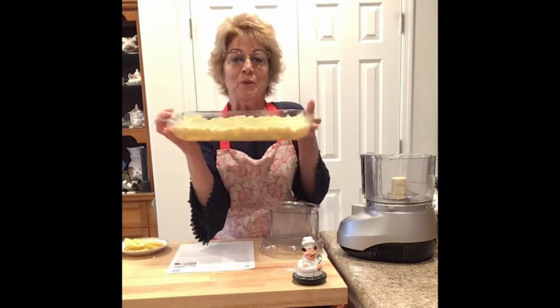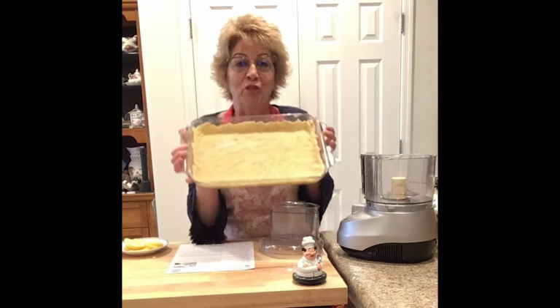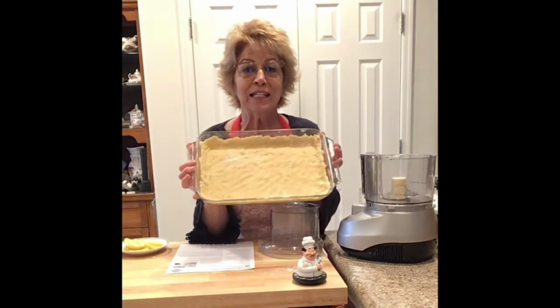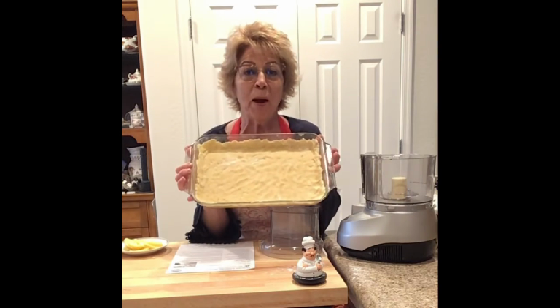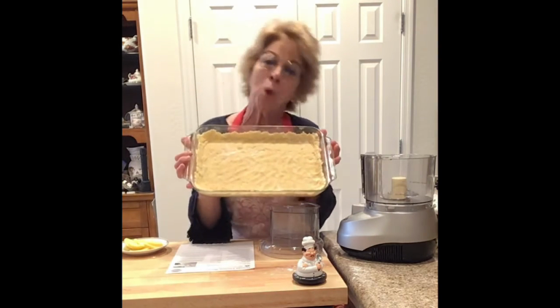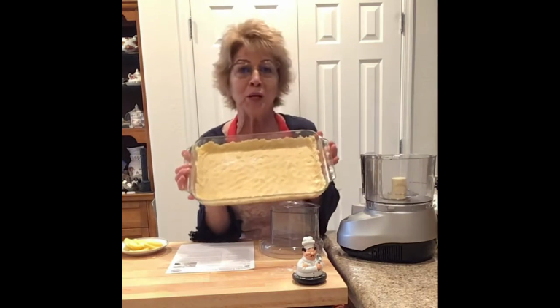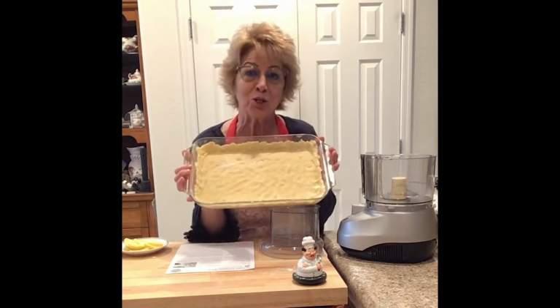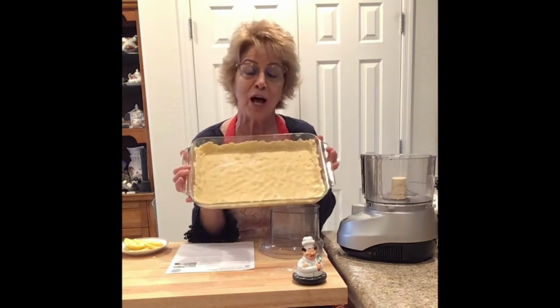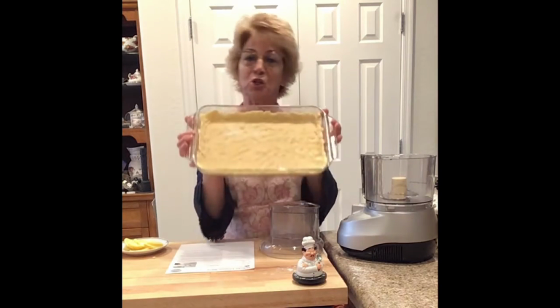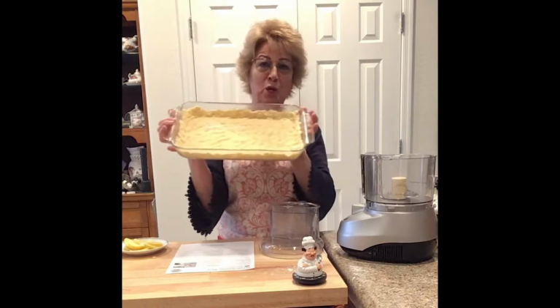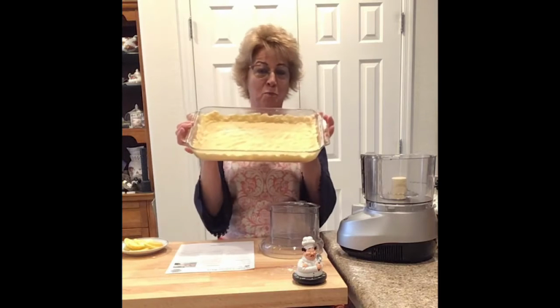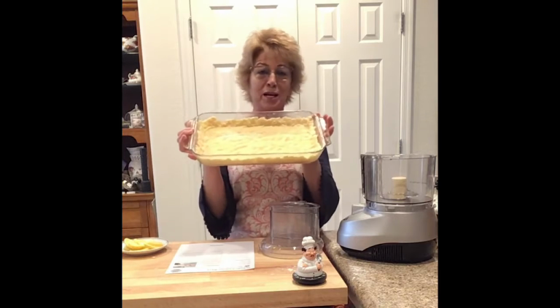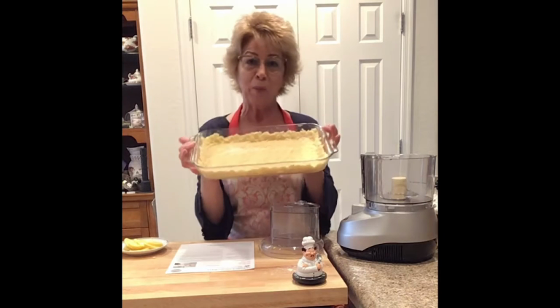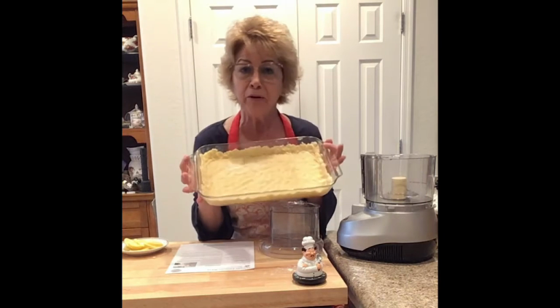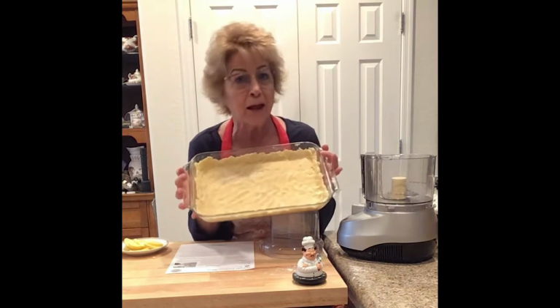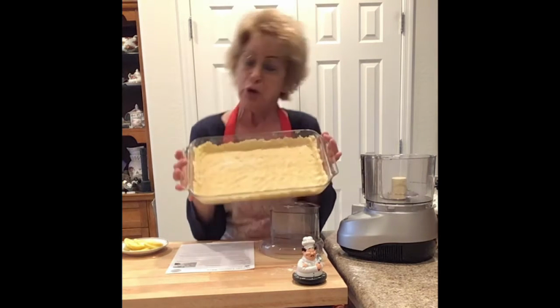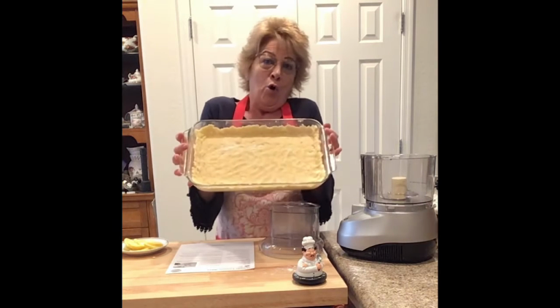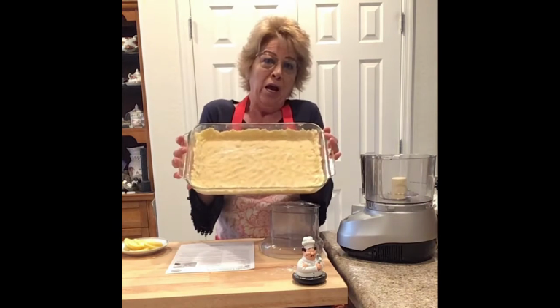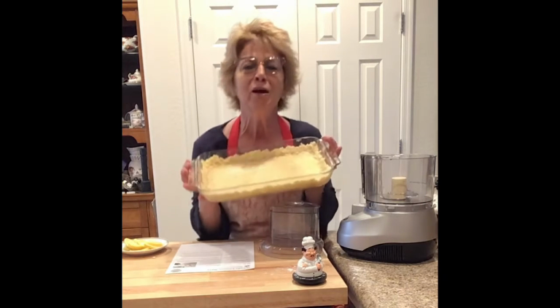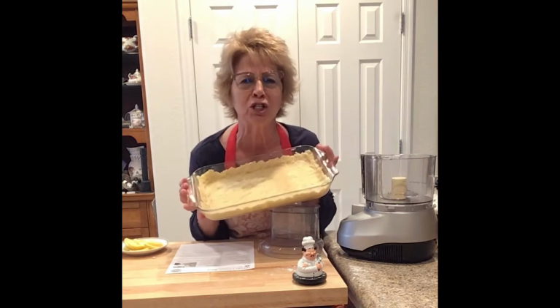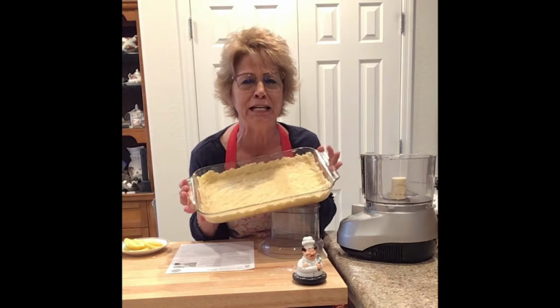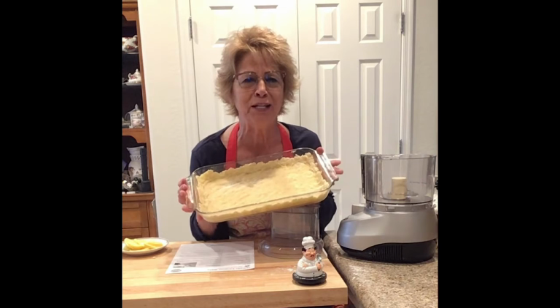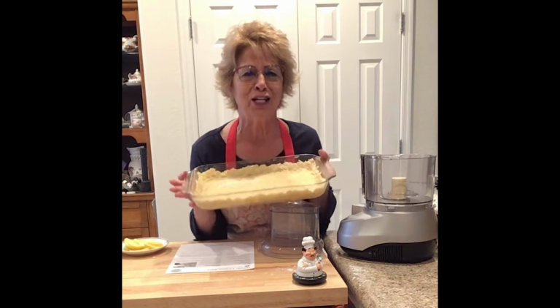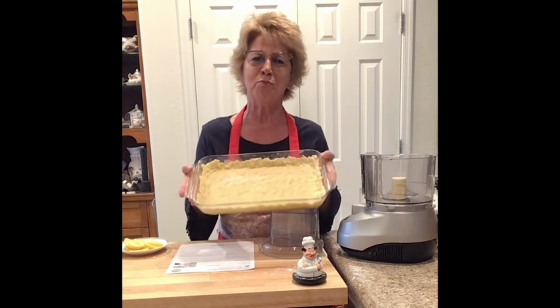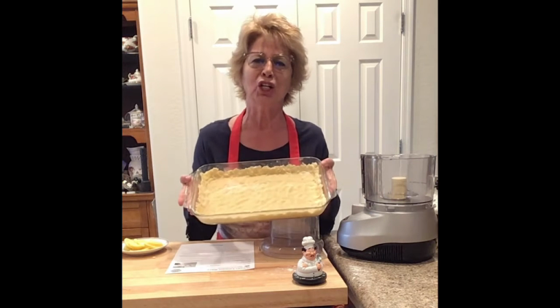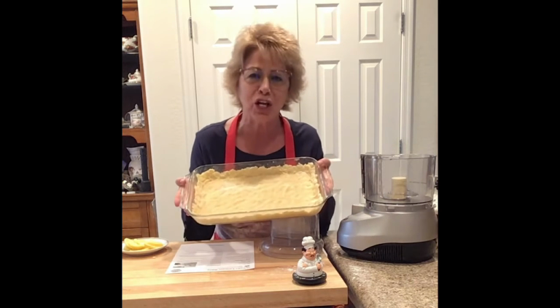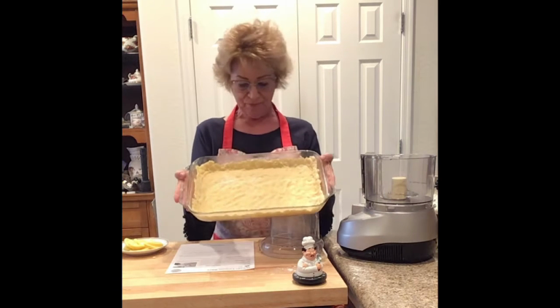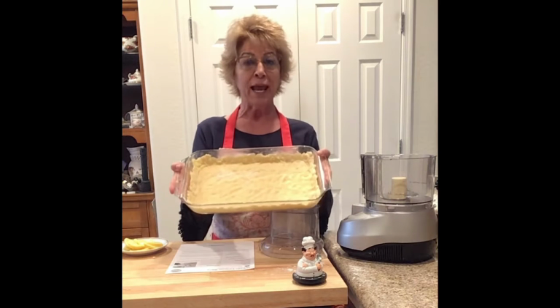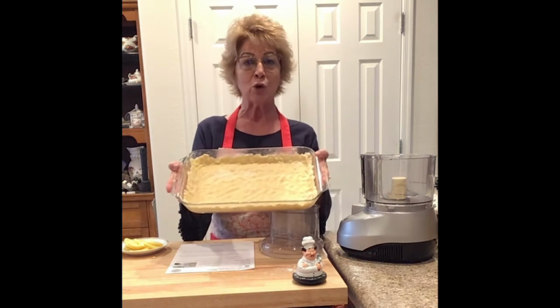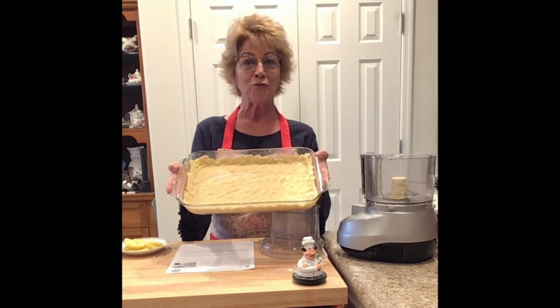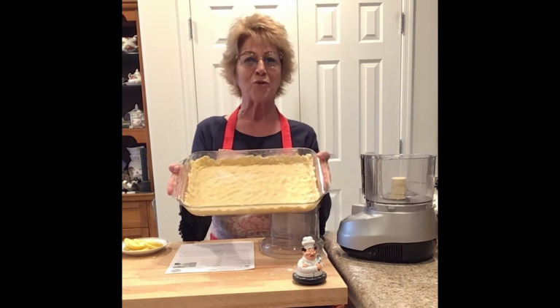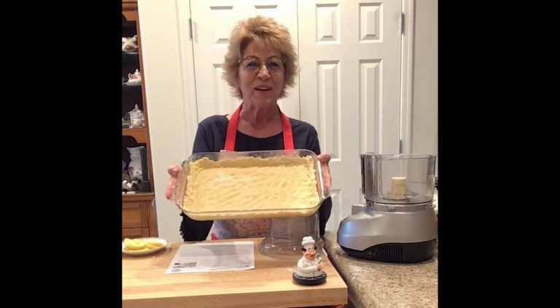So this is approximately what it should look like. Yours may look more pretty and yours may not look as good — who cares? We're just going to eat it when it's done. It's going to be delicious. That goes in the refrigerator for 30 minutes.